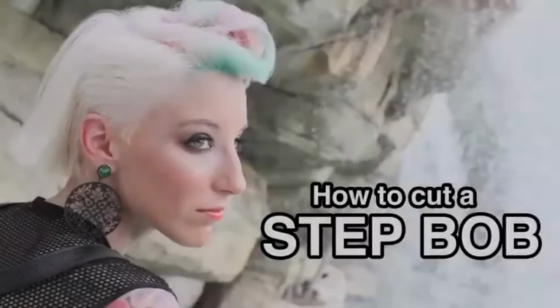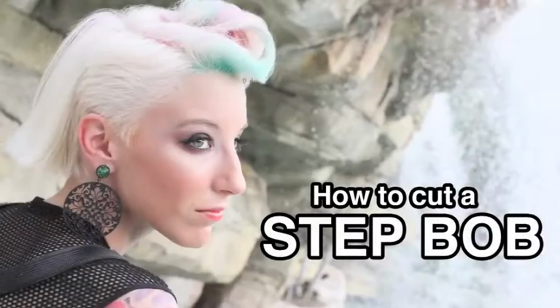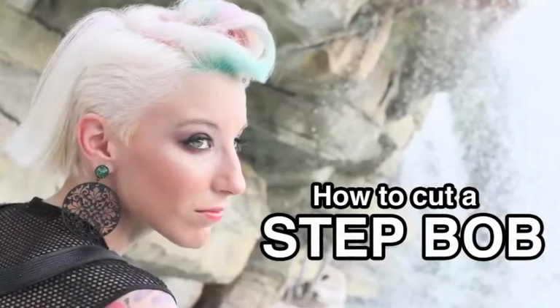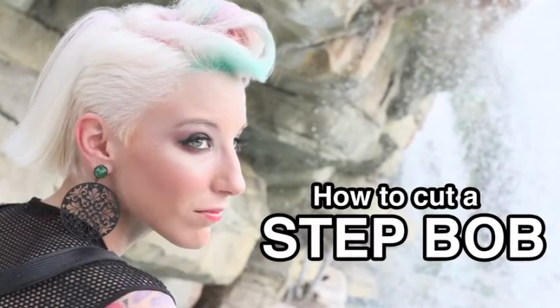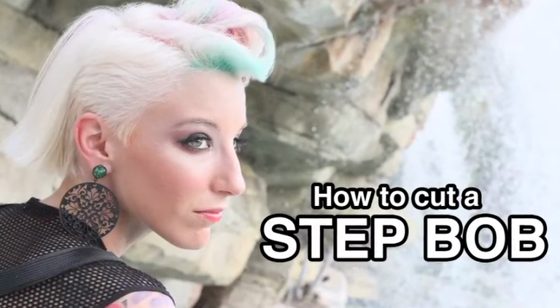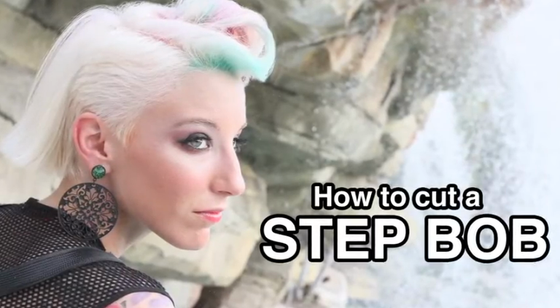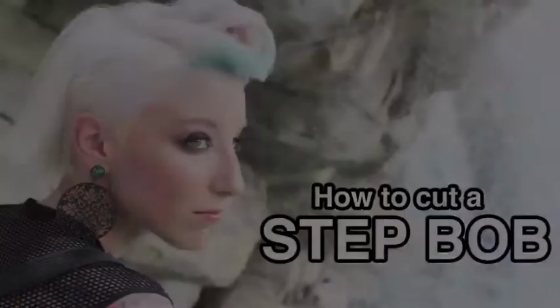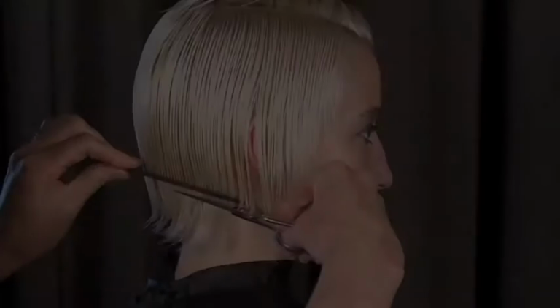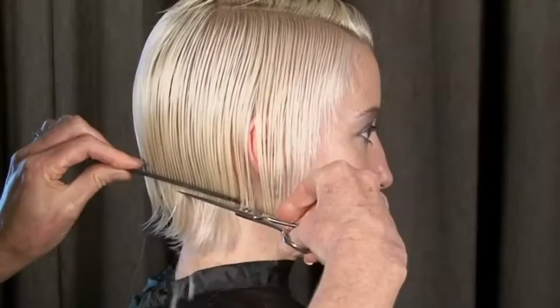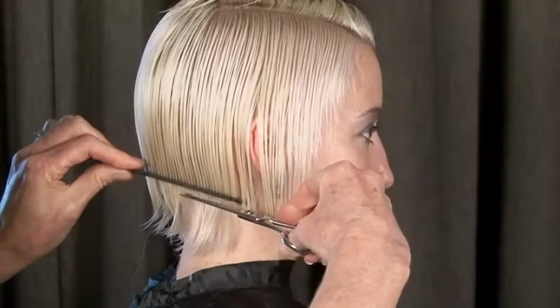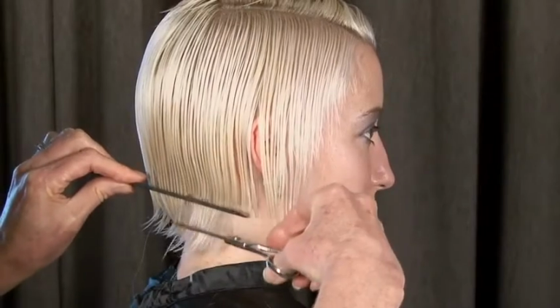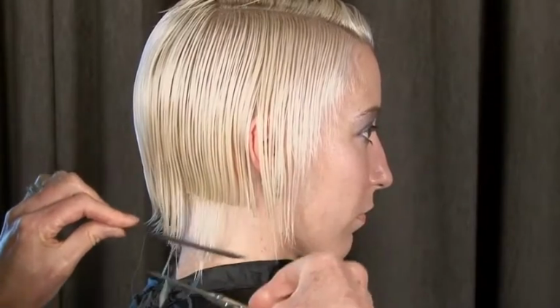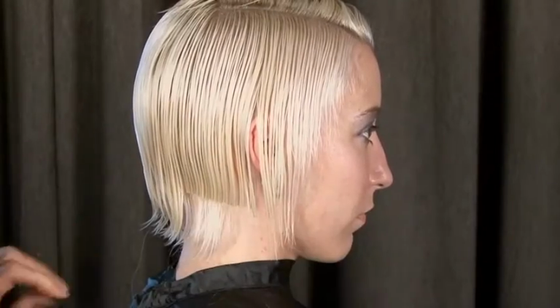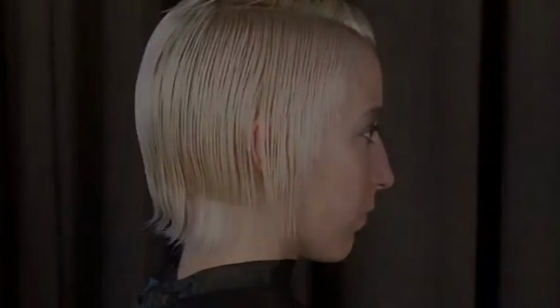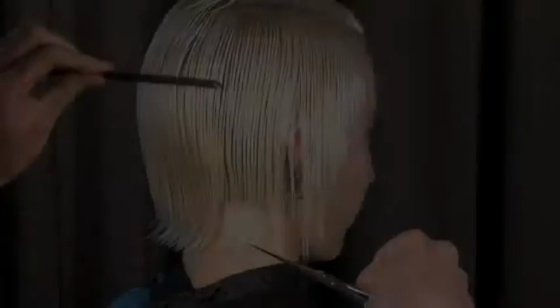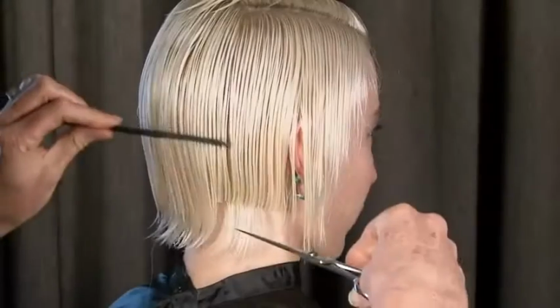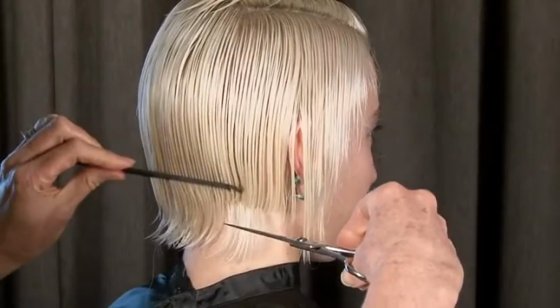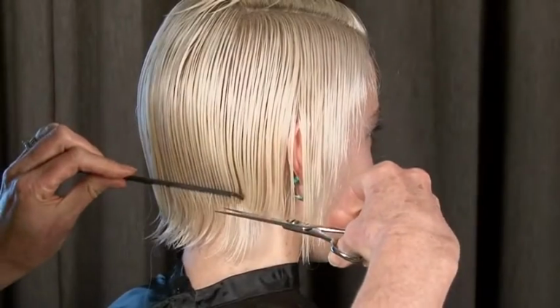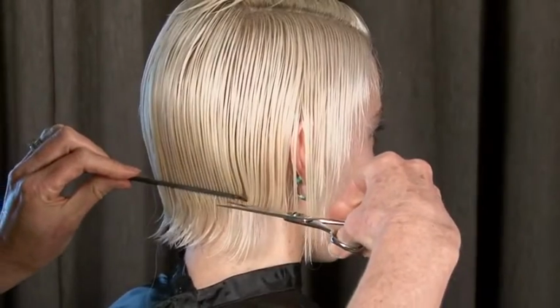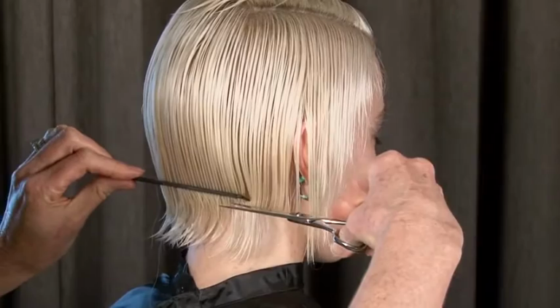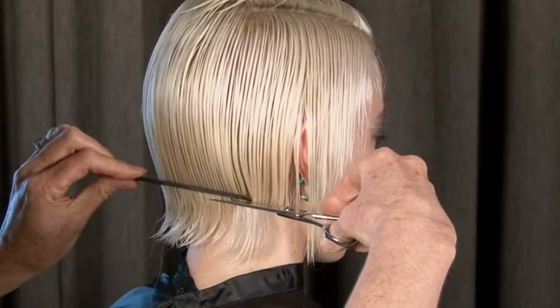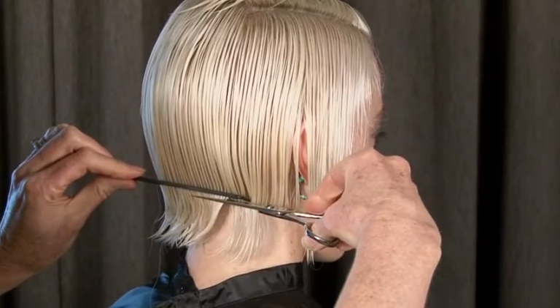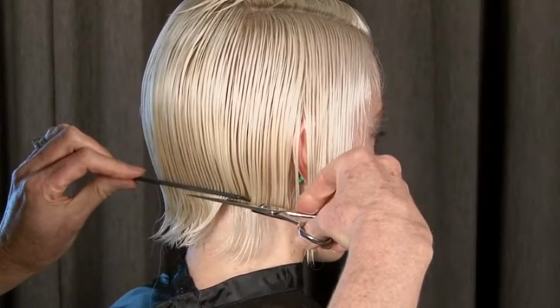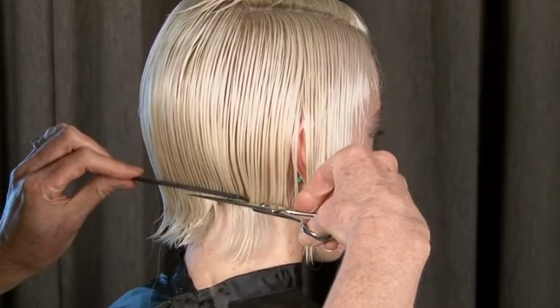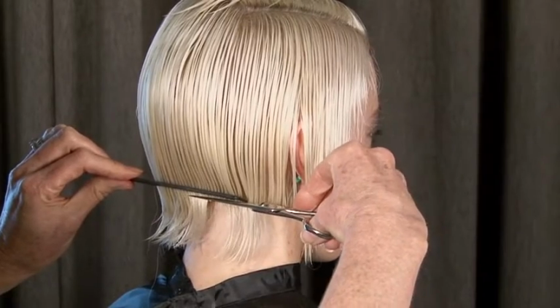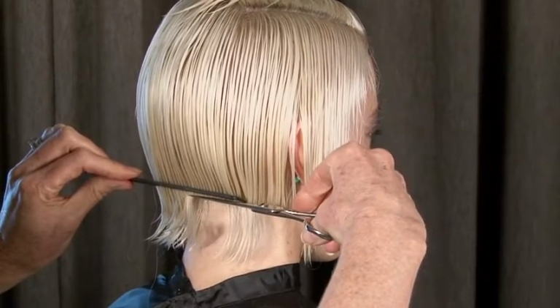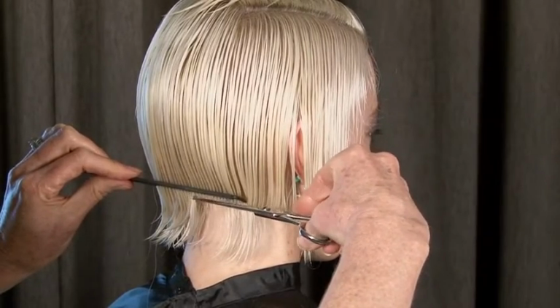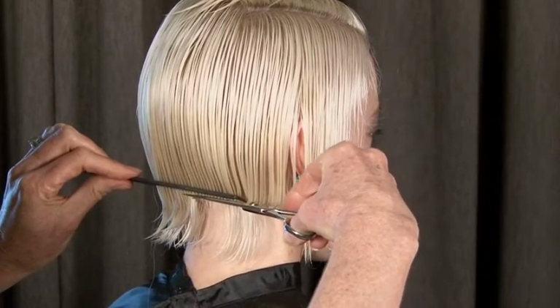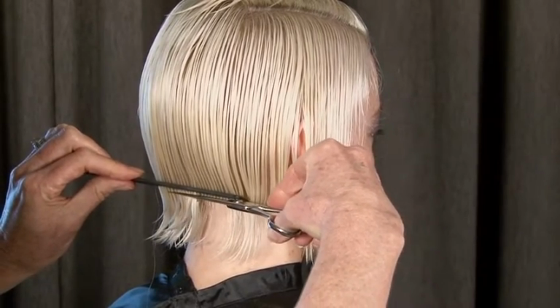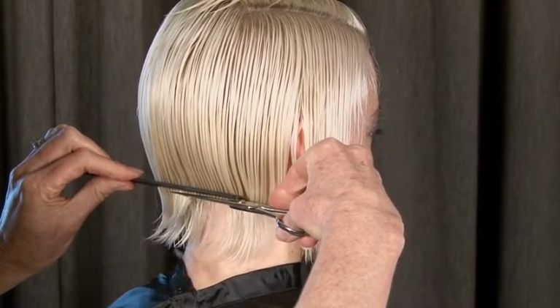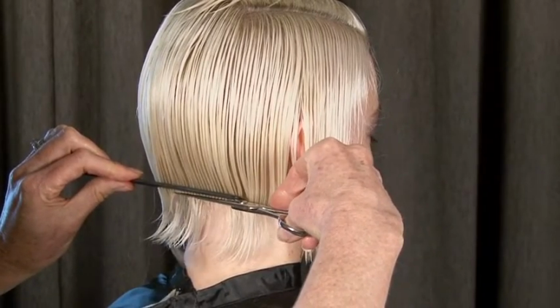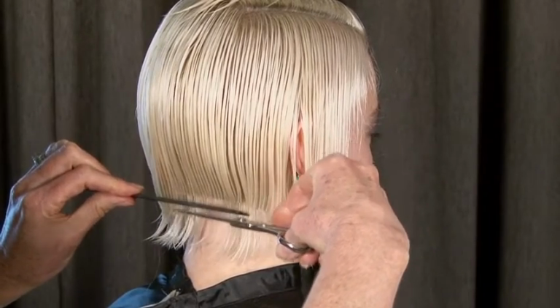A step bob — combing the hair the way it falls, cutting without tension, no elevation, no over-direction, and a very sharp set of scissors.